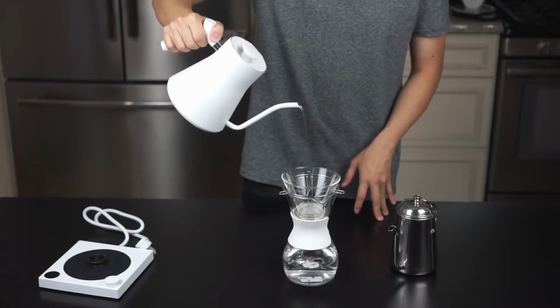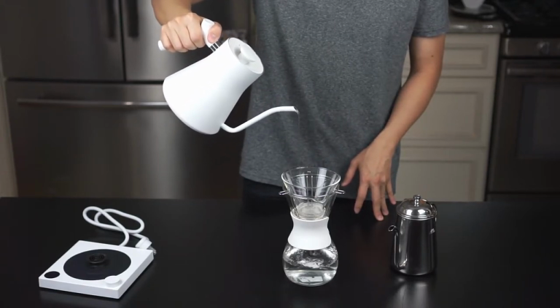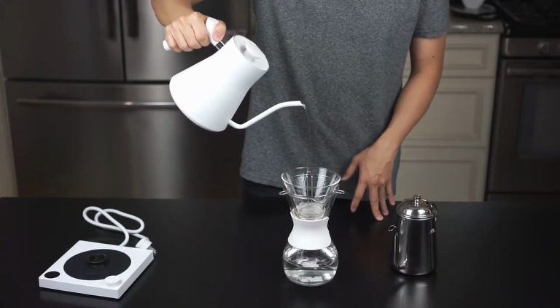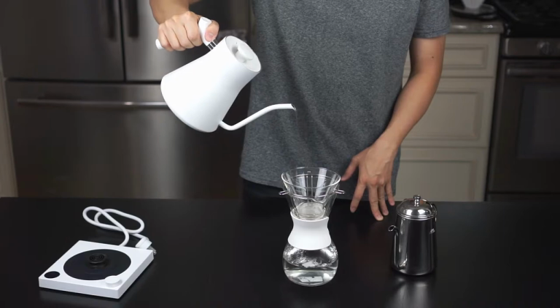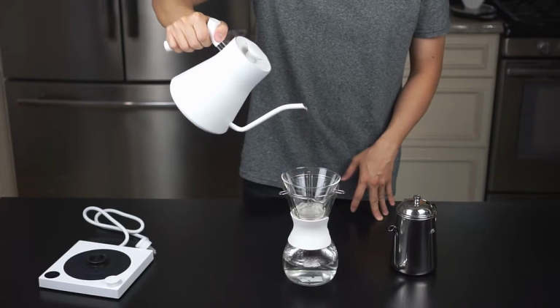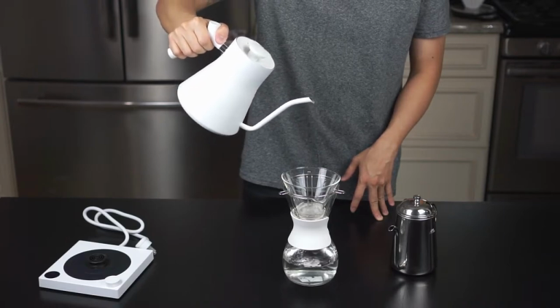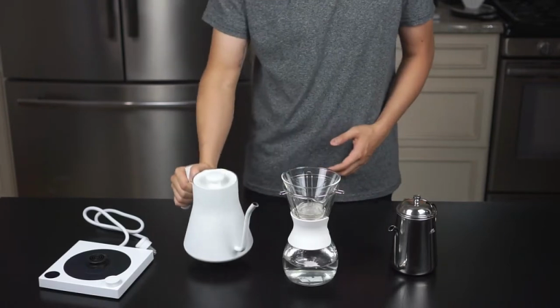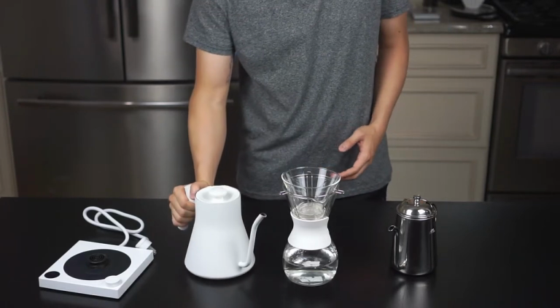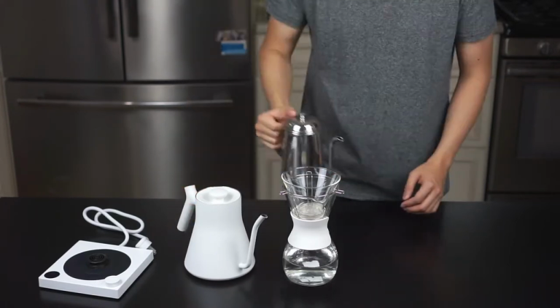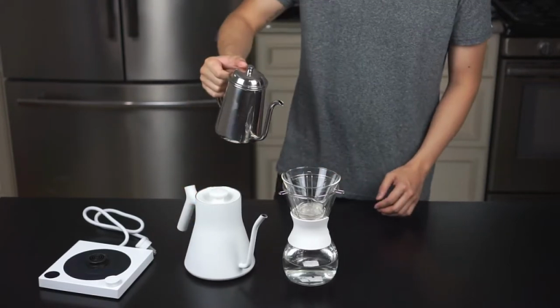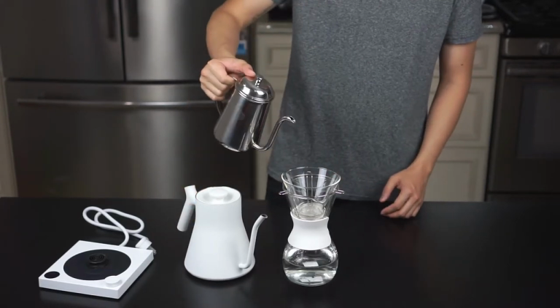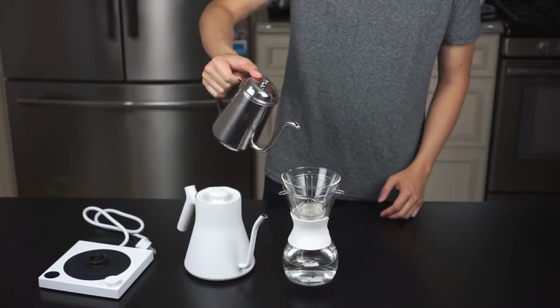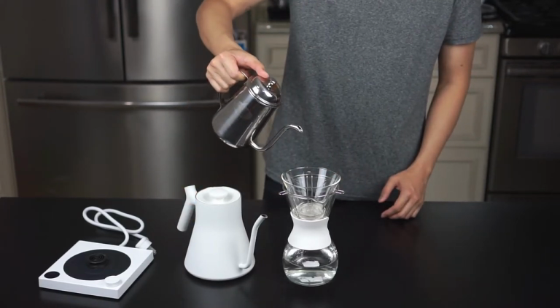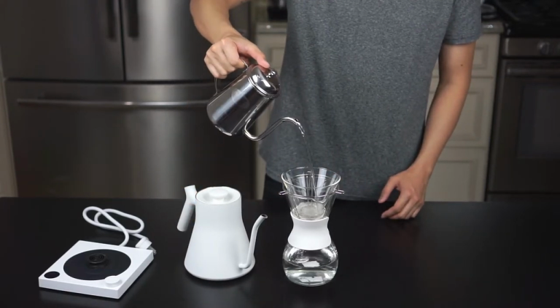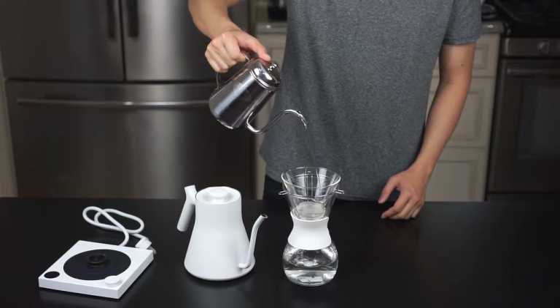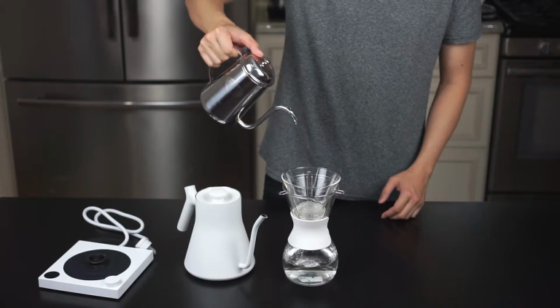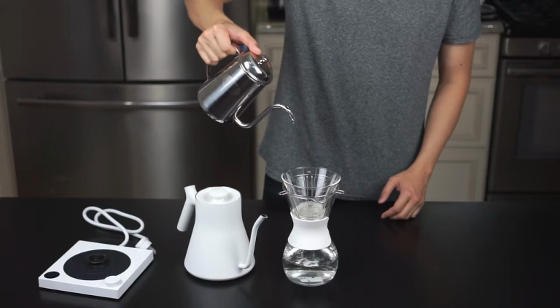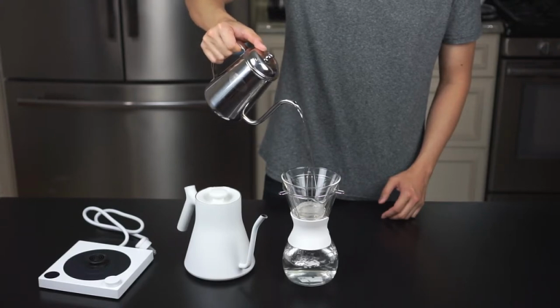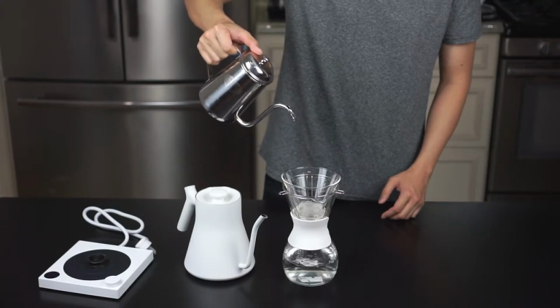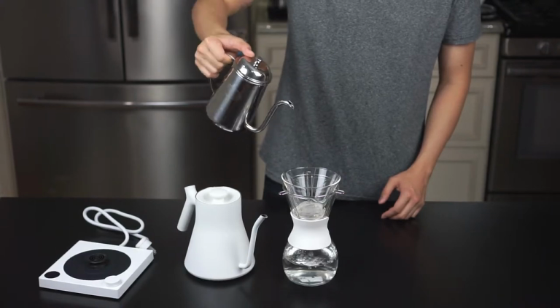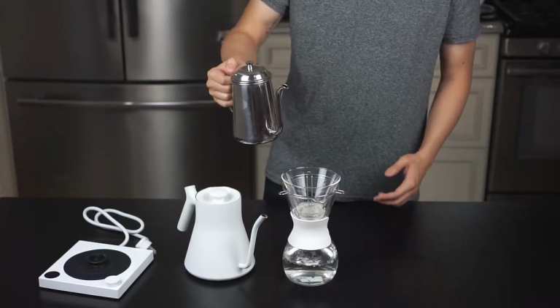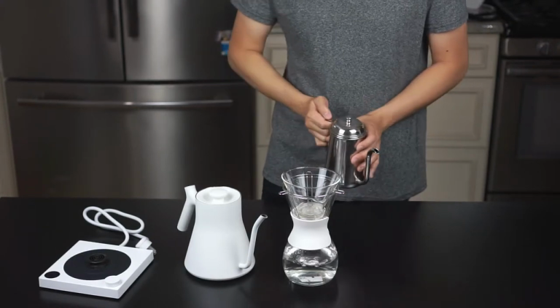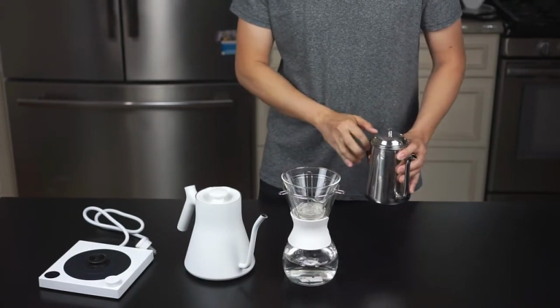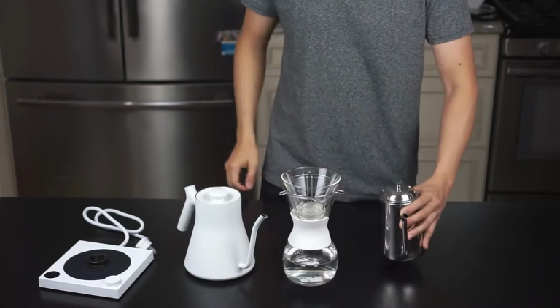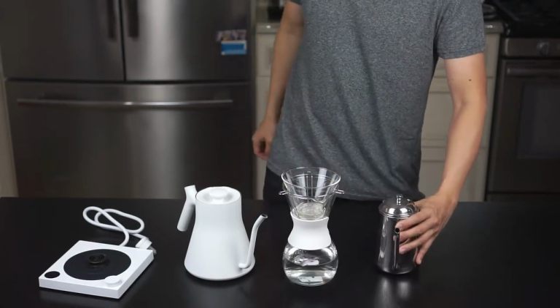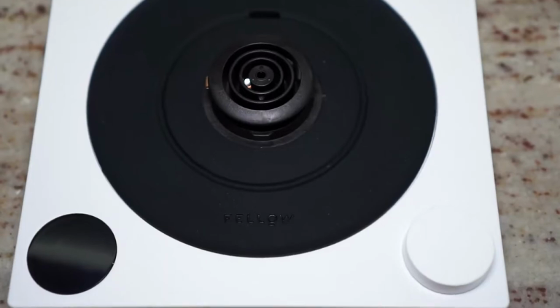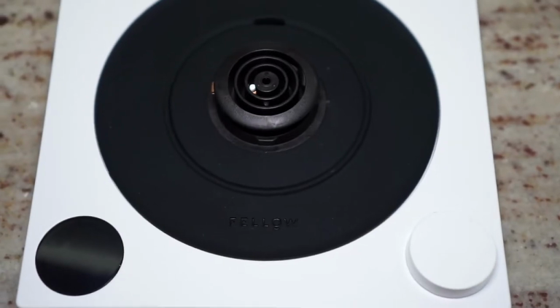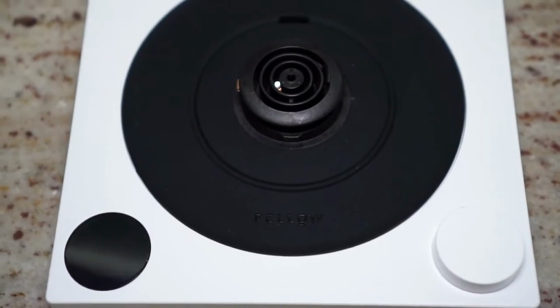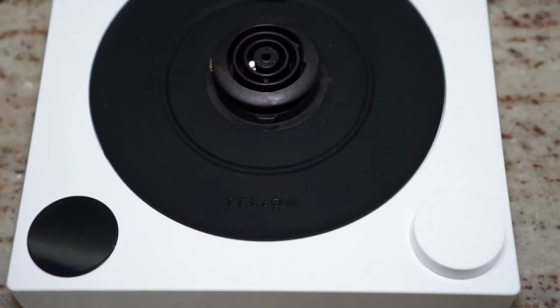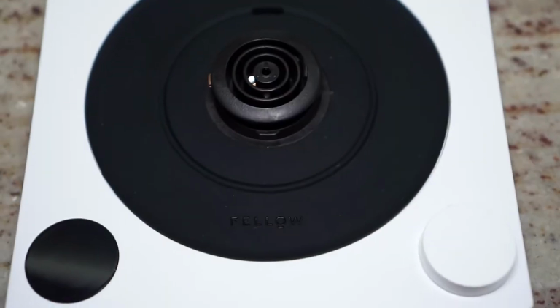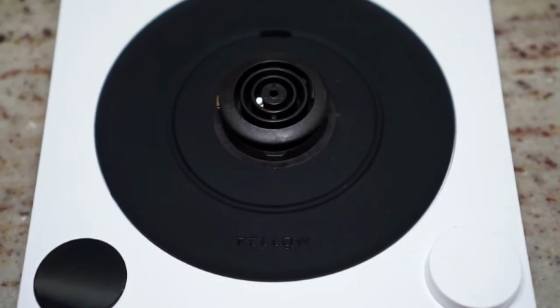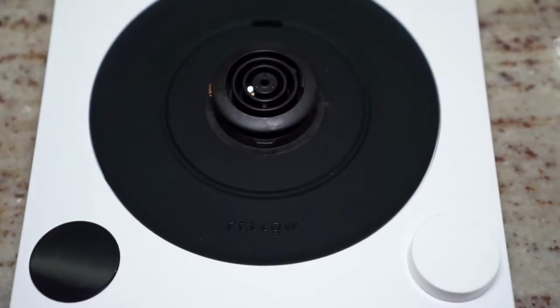I don't know how big a difference it'll make in practice, but compared to the Kalita, if water control is your thing, the Fellow is definitely better. Next, I want to see how well it does heating up water.